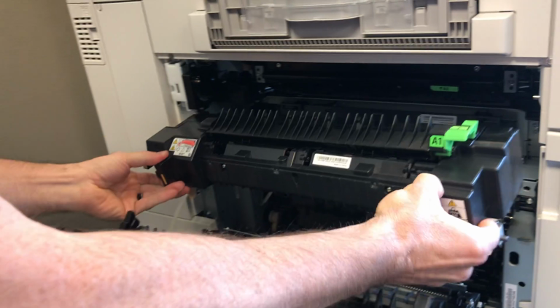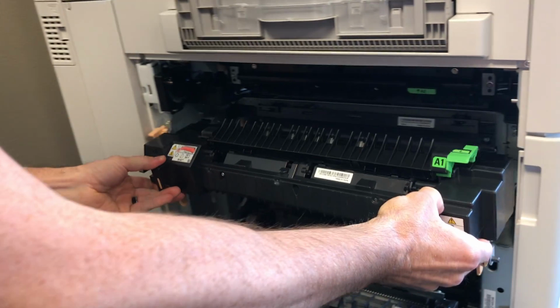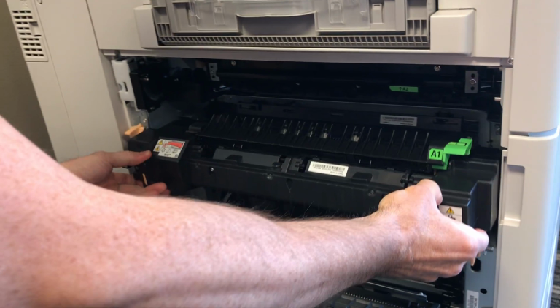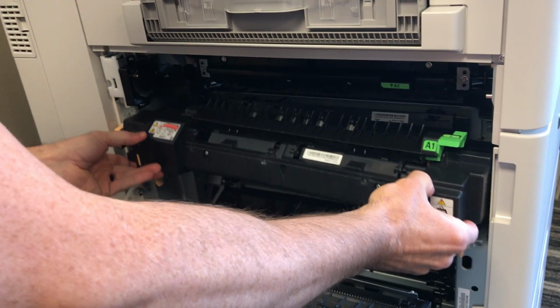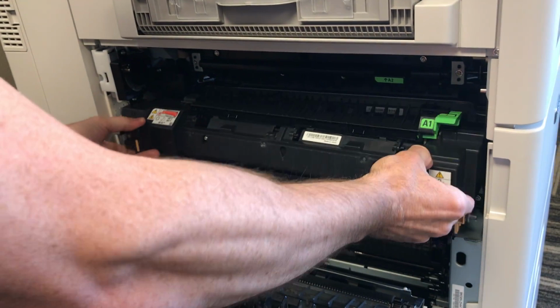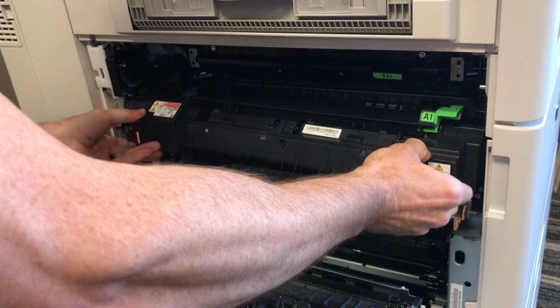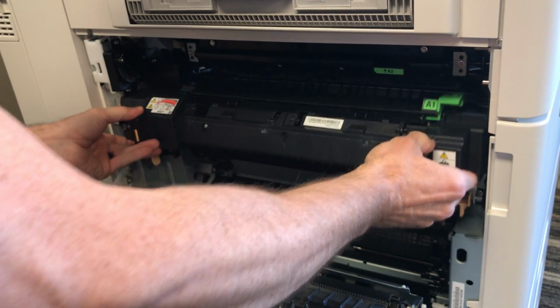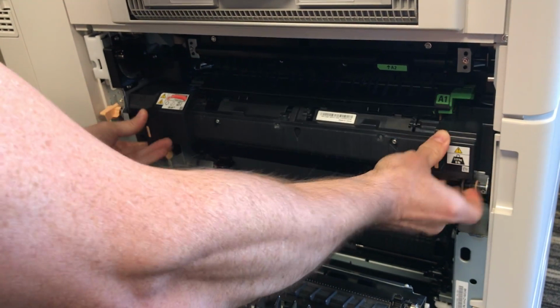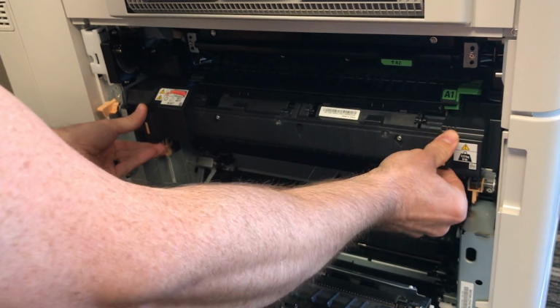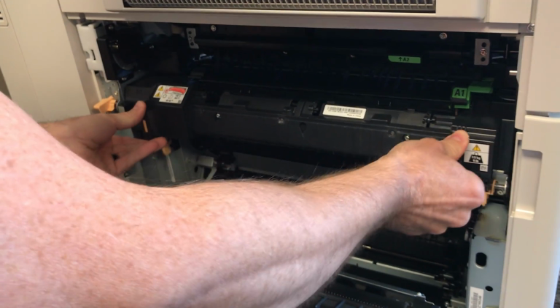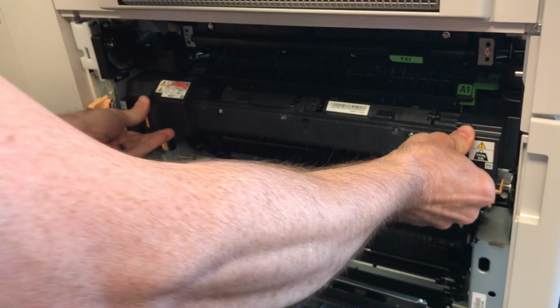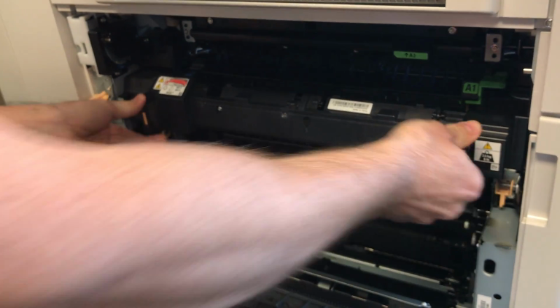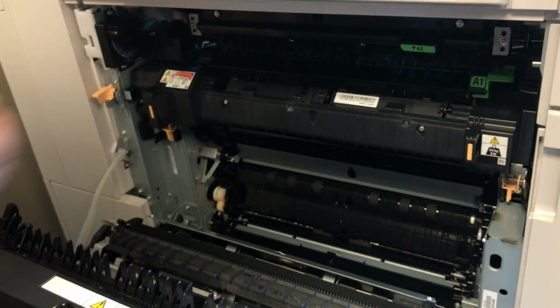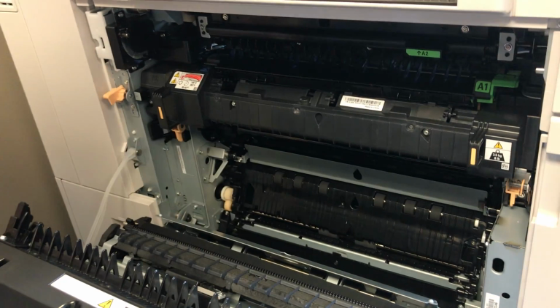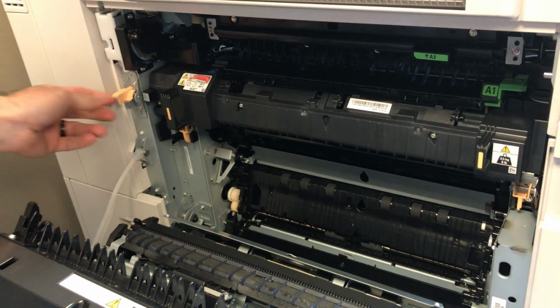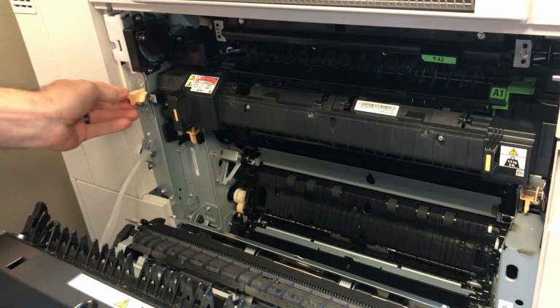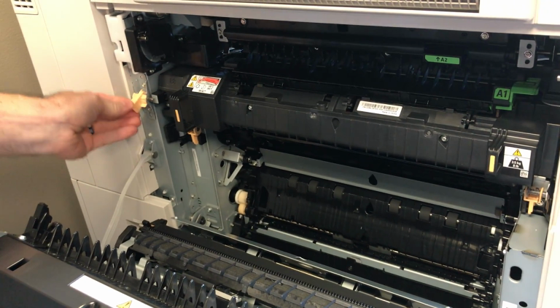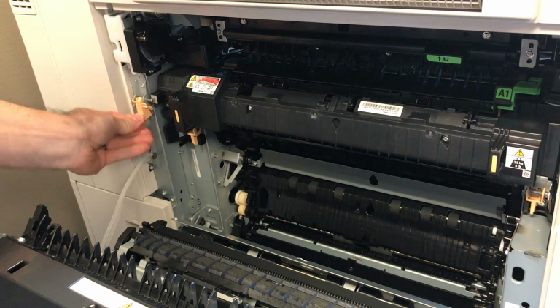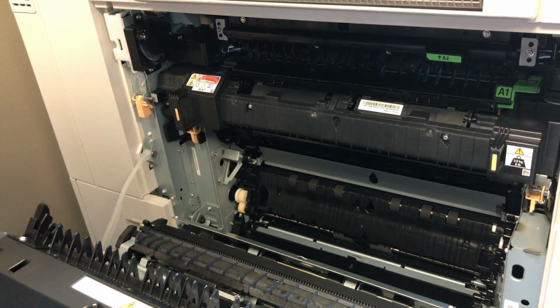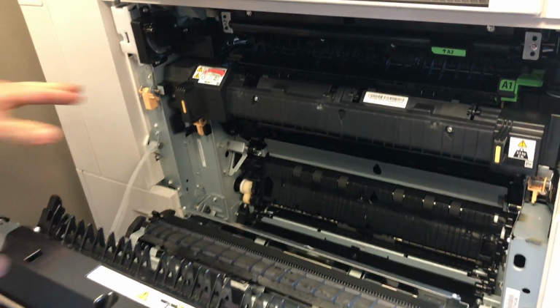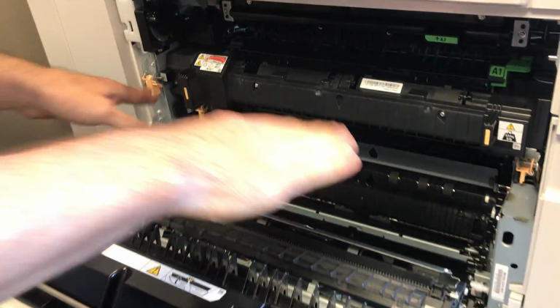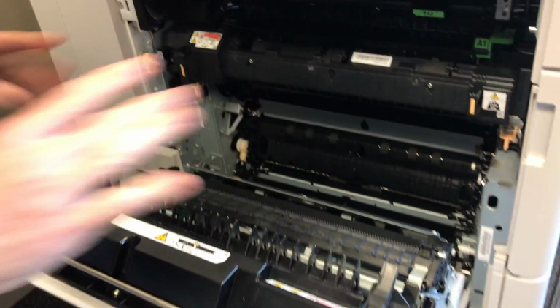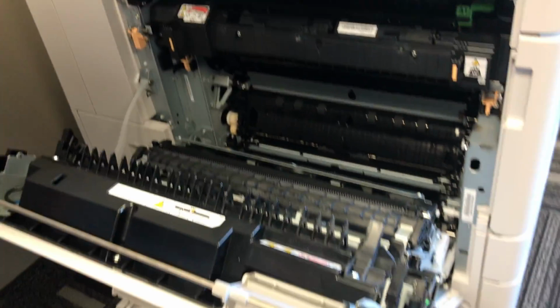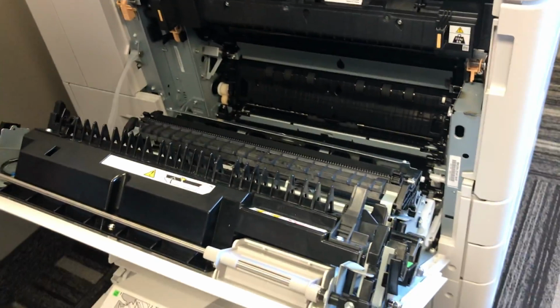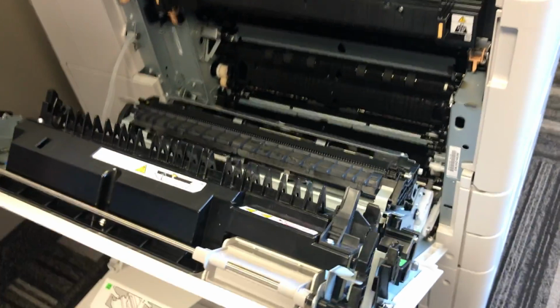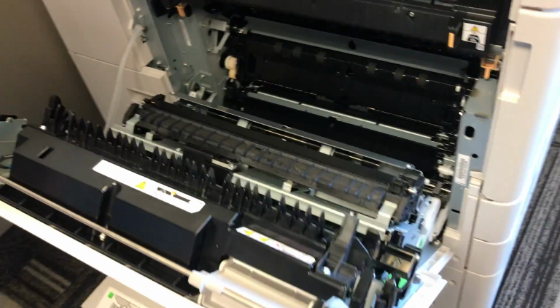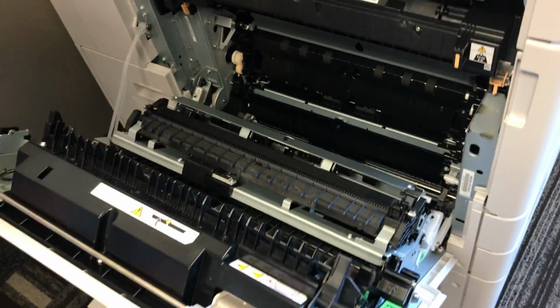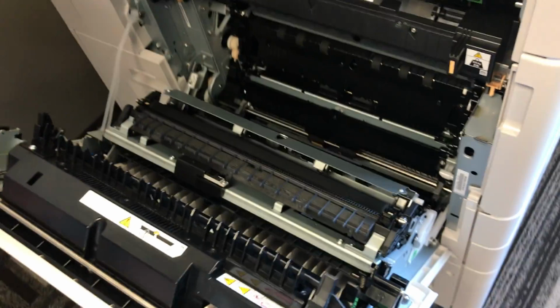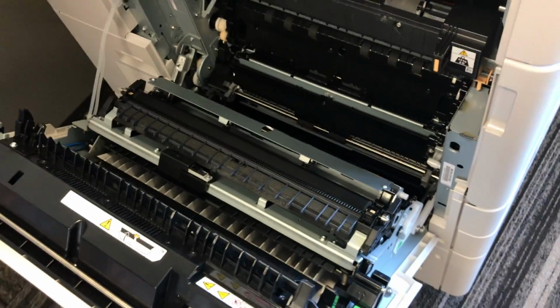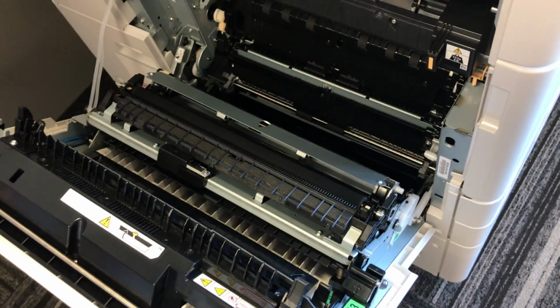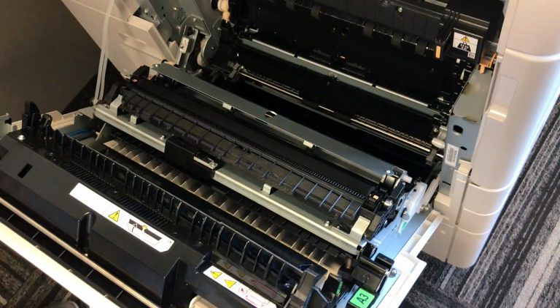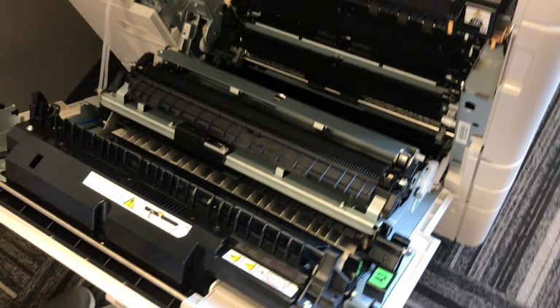Squeeze those in and your fuser comes out. The new one will simply clip right into place. You want to lock this back in — your two bottom tabs lock into place automatically and your fuser is all set.